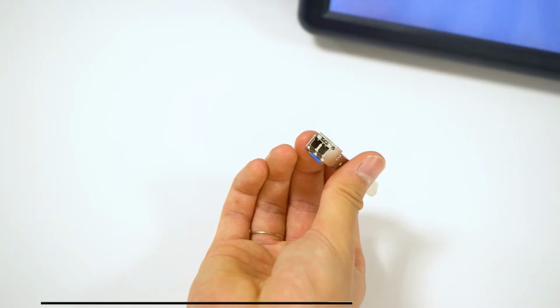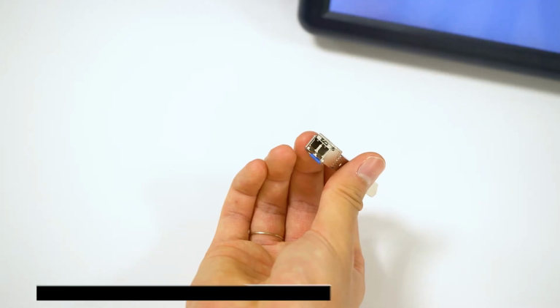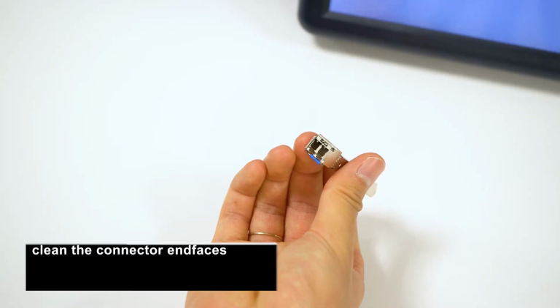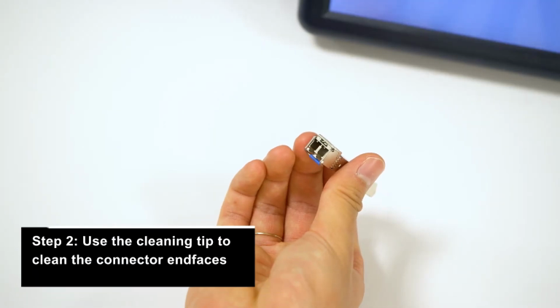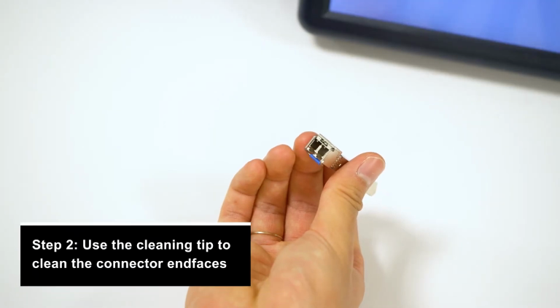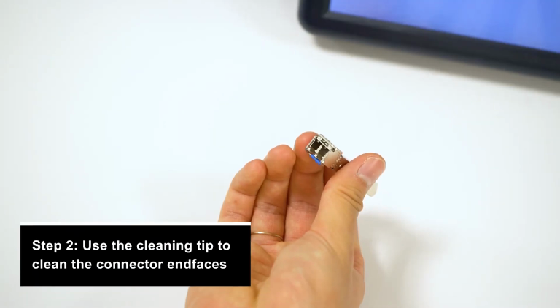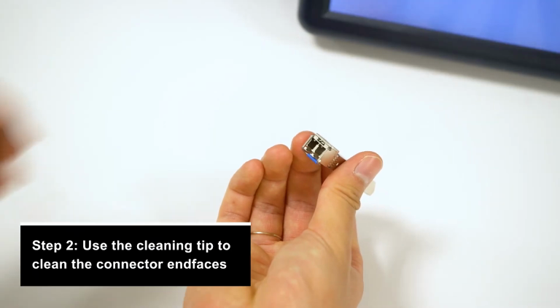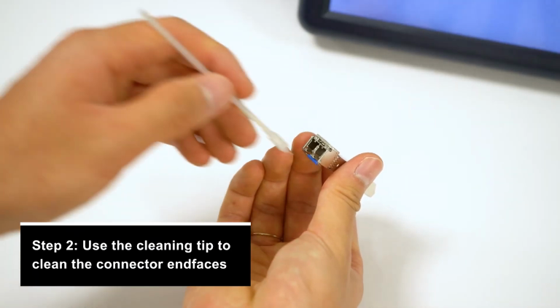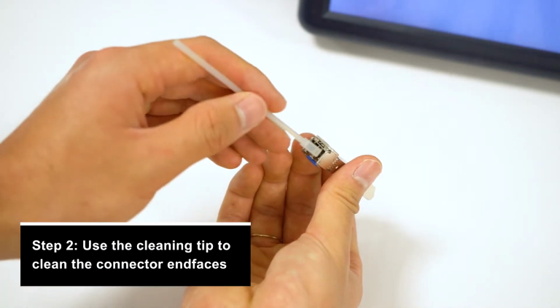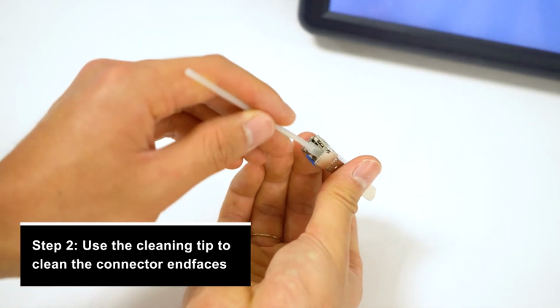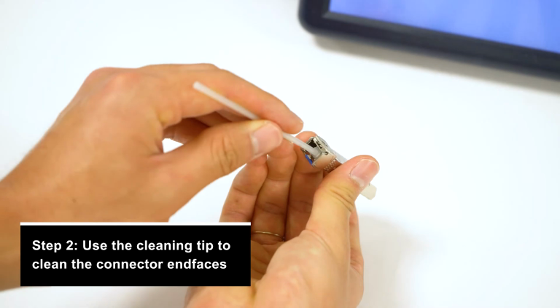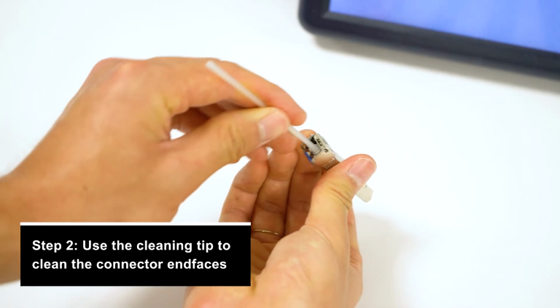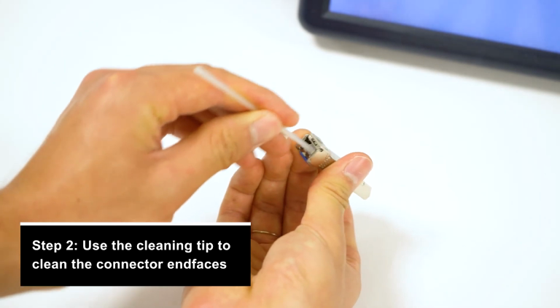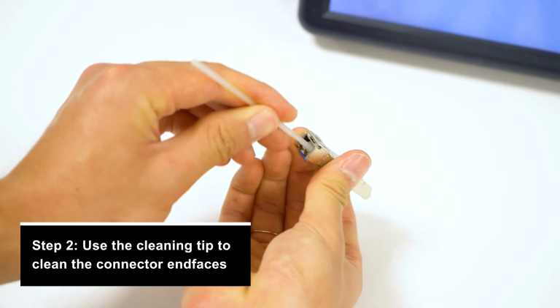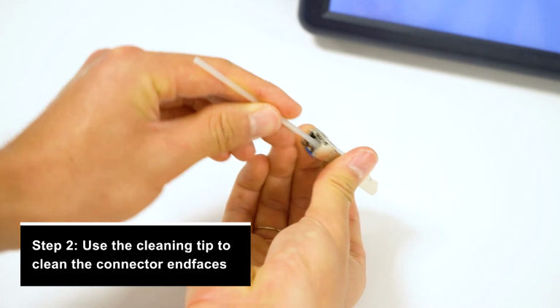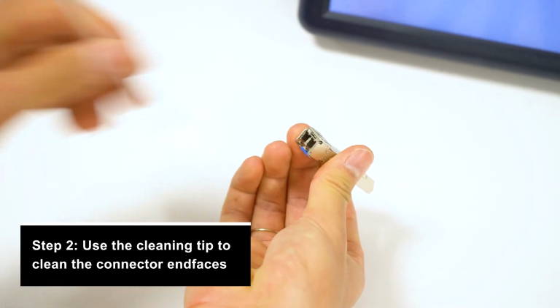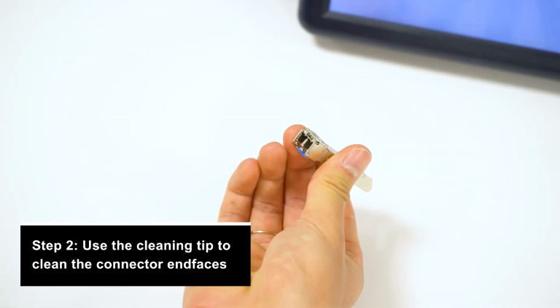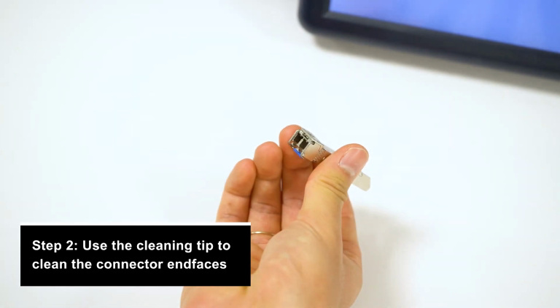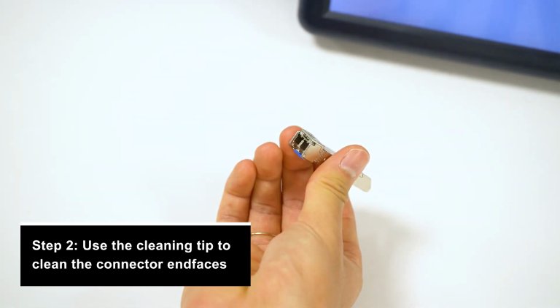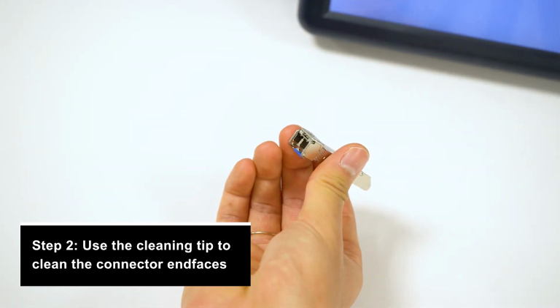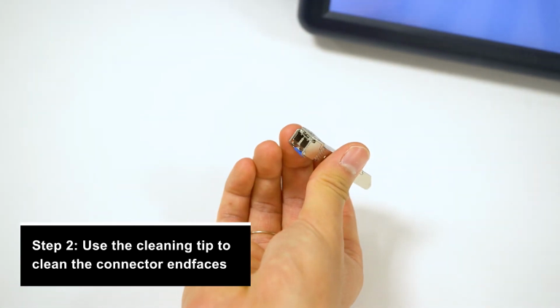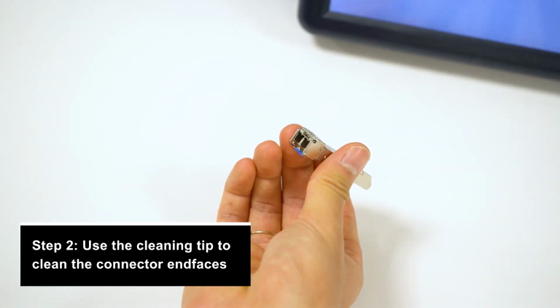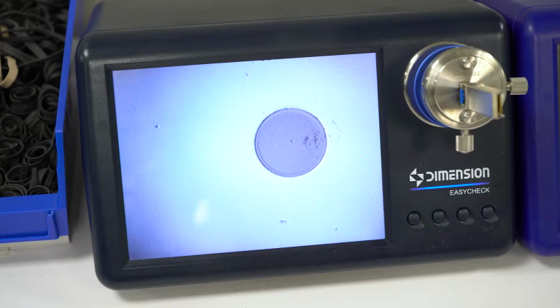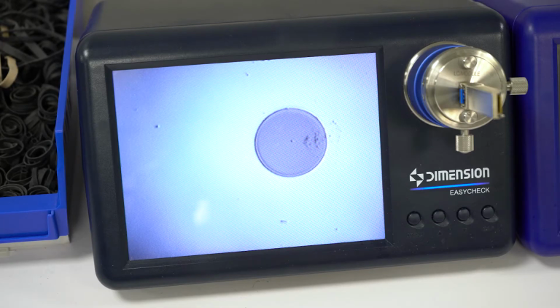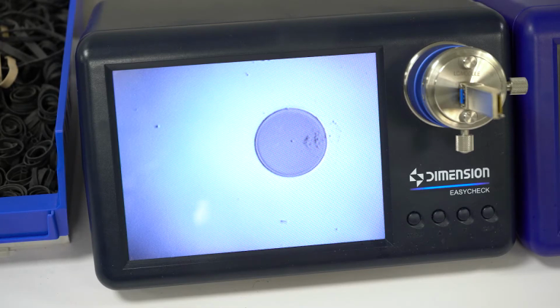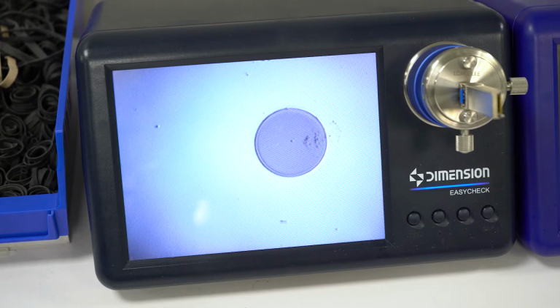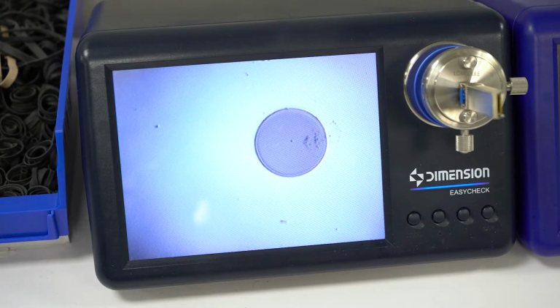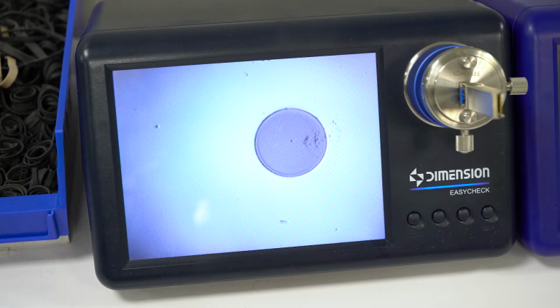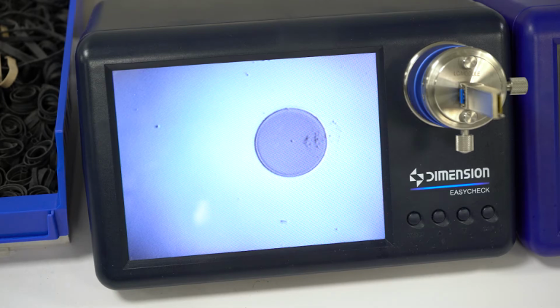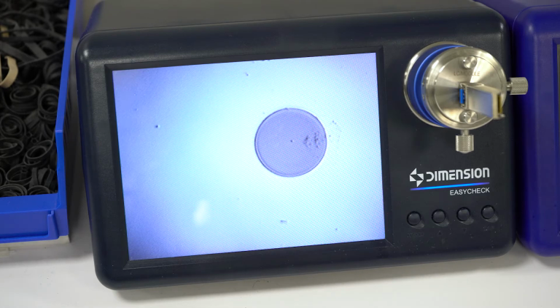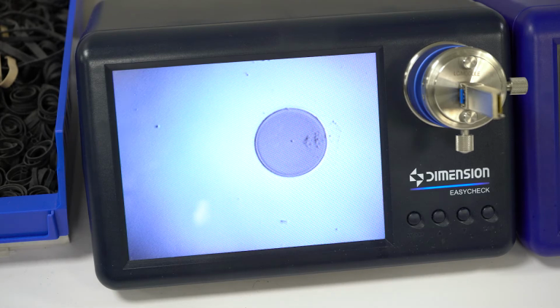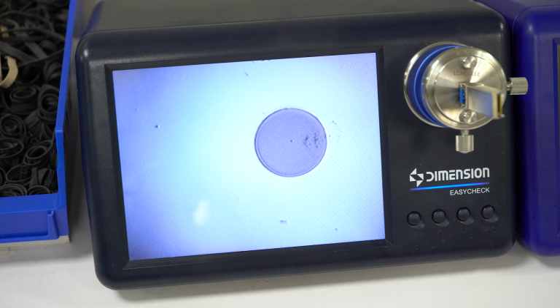Step 2: take your connector cleaning tip and insert it into the output side of the module. The tip will pick up a lot of the dirt inside; however, this usually won't be enough, as you can see from the inspector.